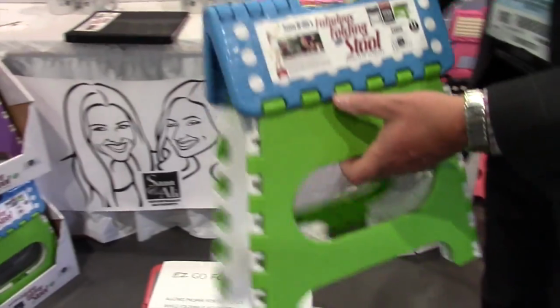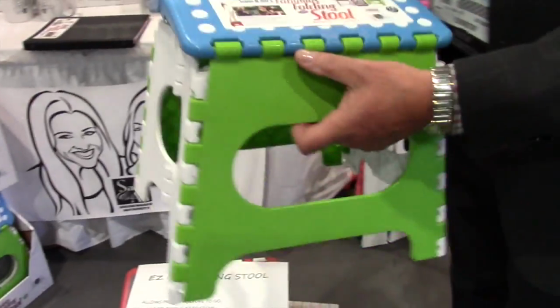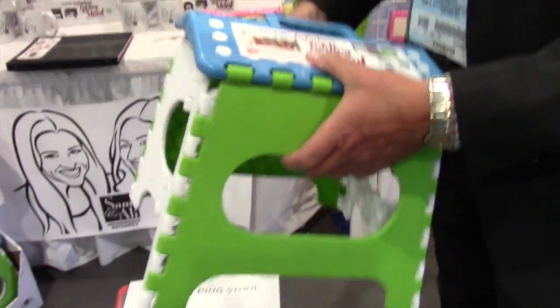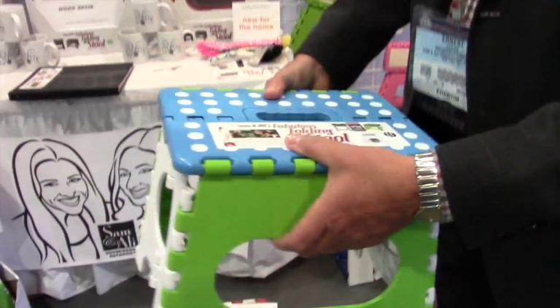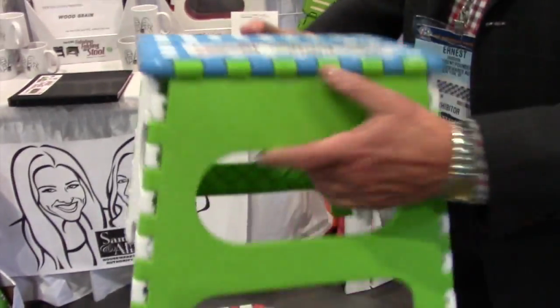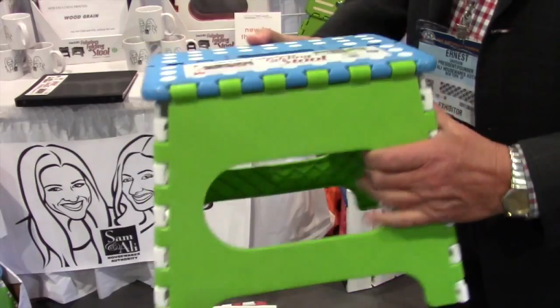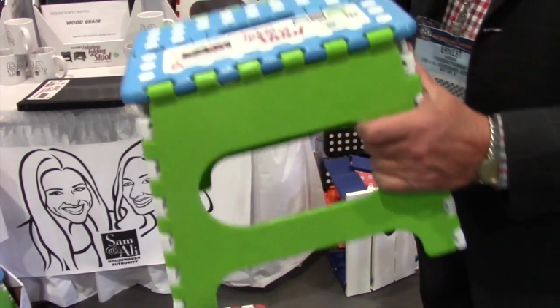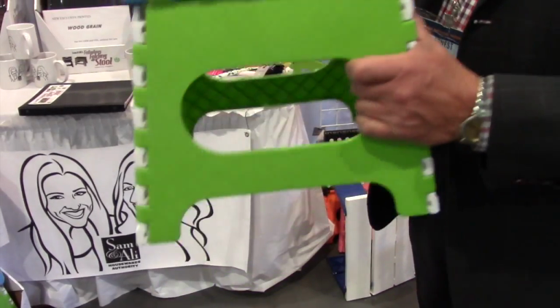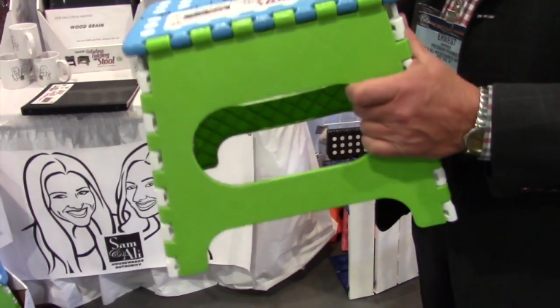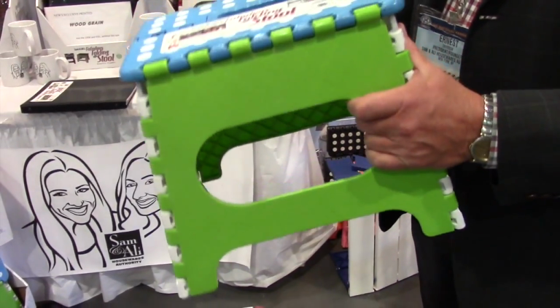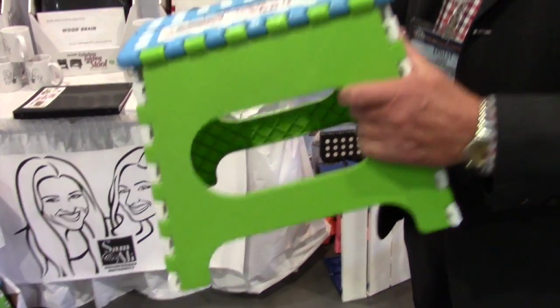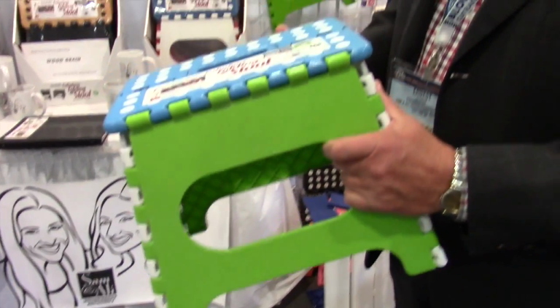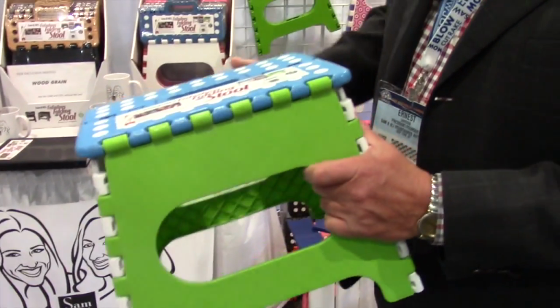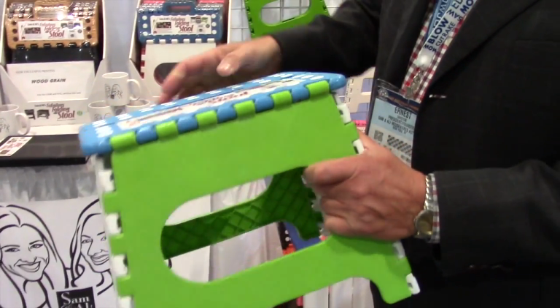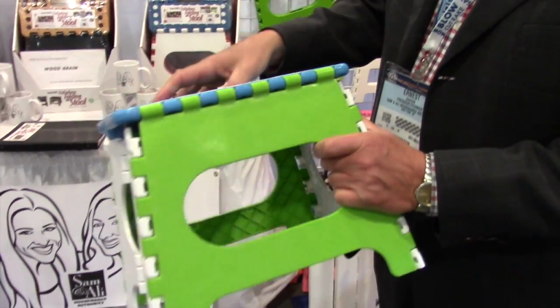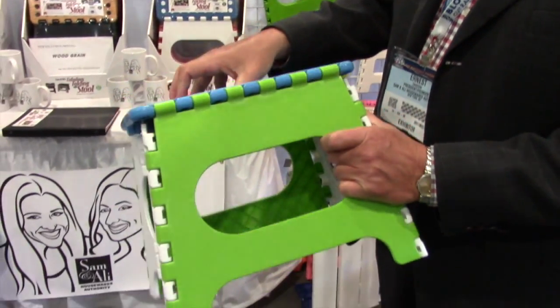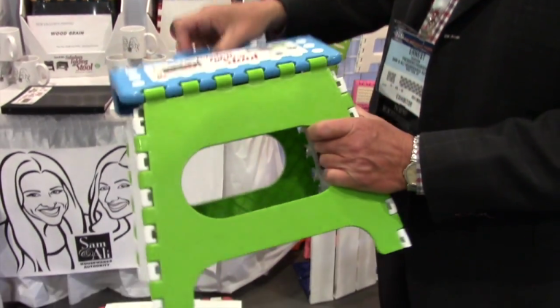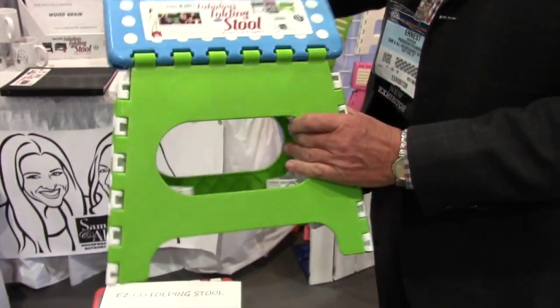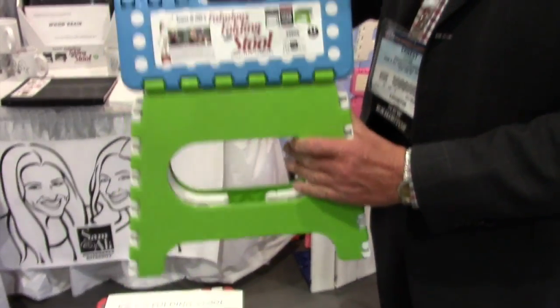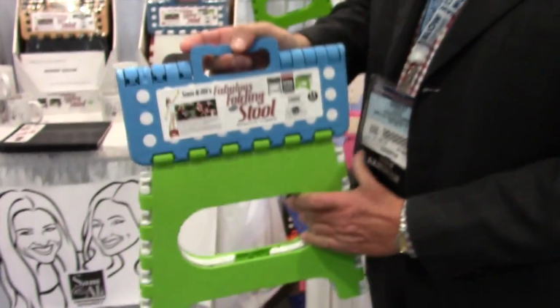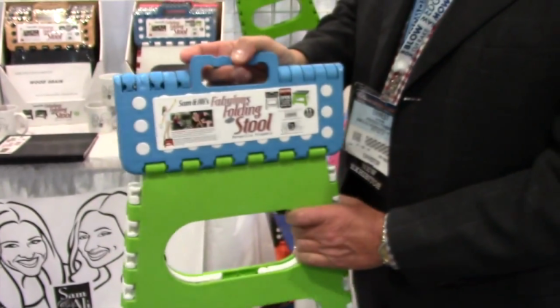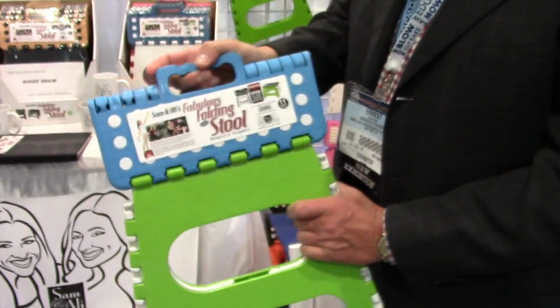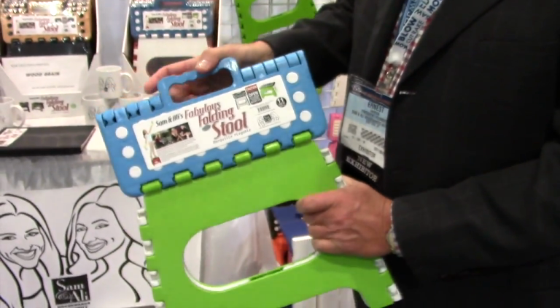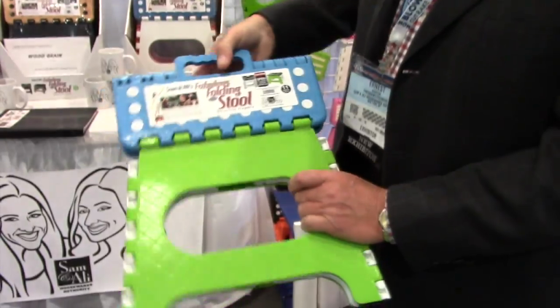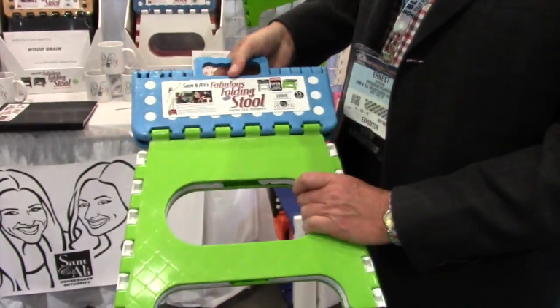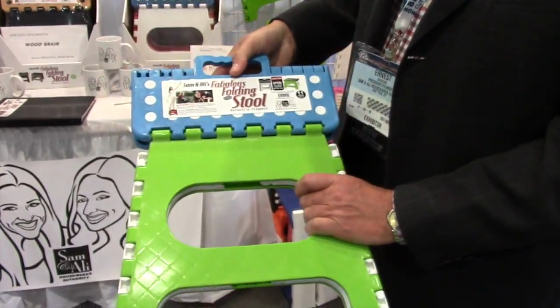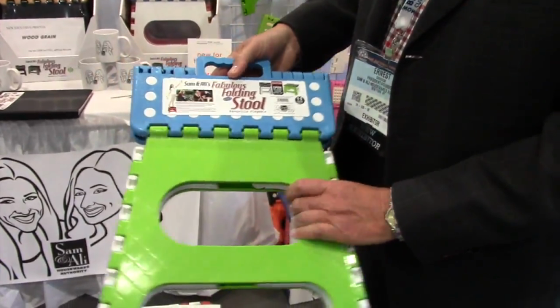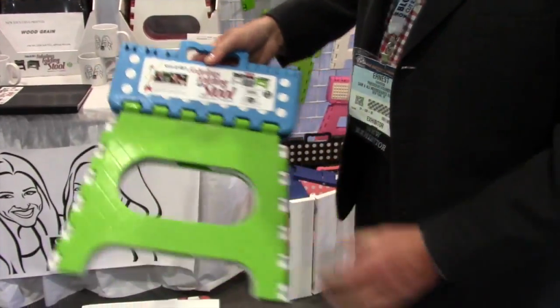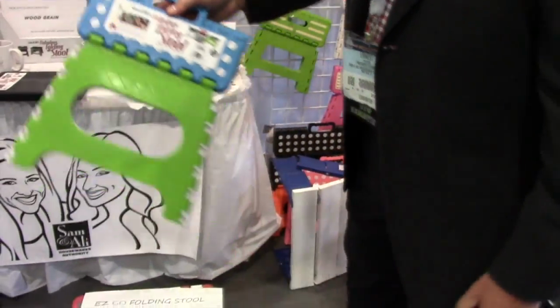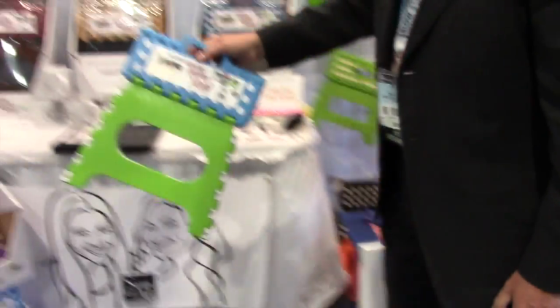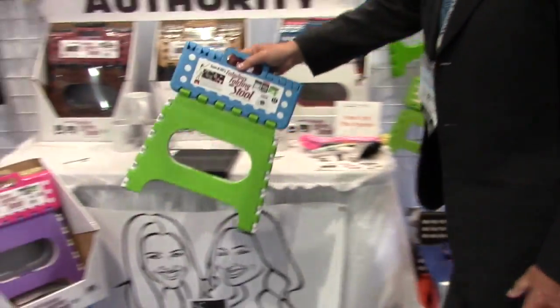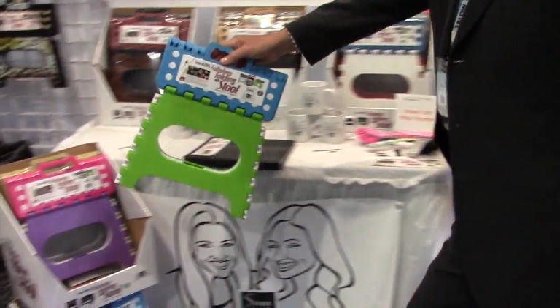This is one of our best-selling items. This is the 11-inch color block folding step stool. It holds up to 300 pounds, comes in six colors — all great colors.